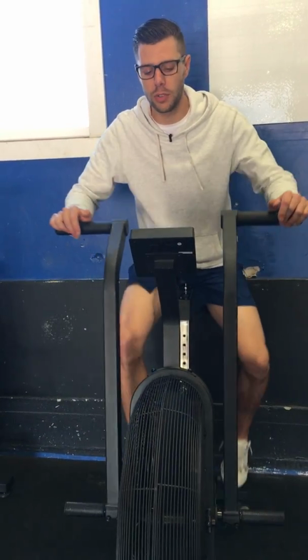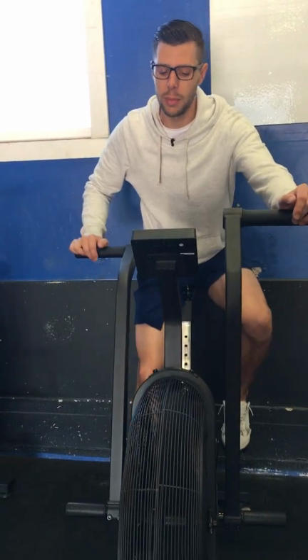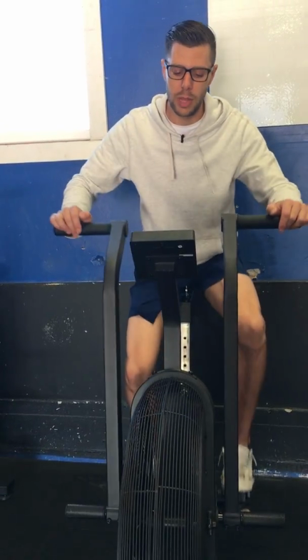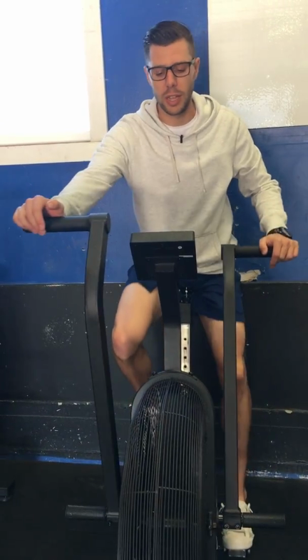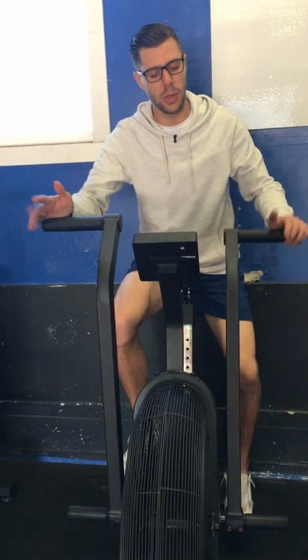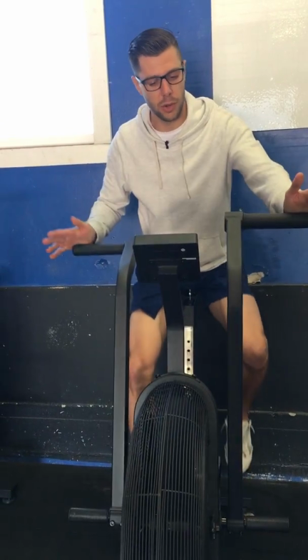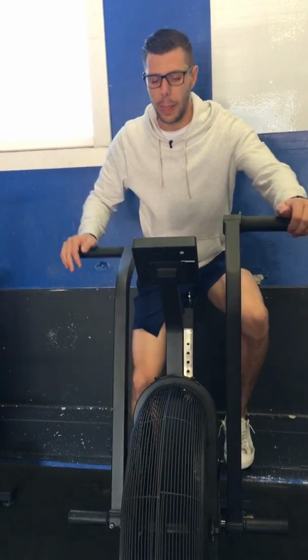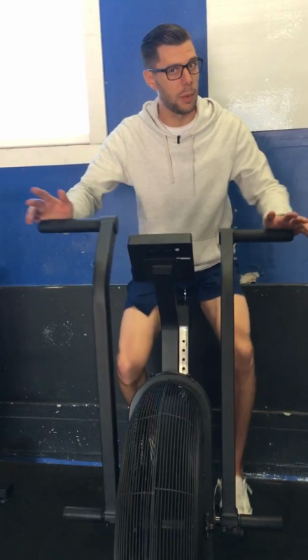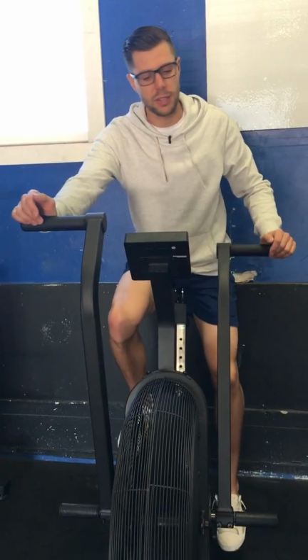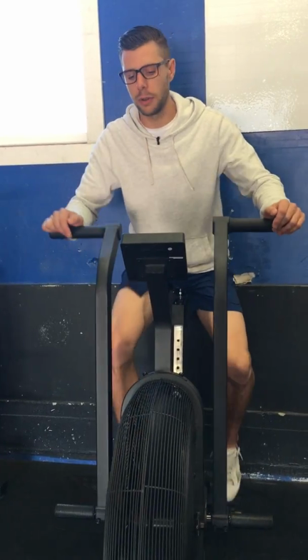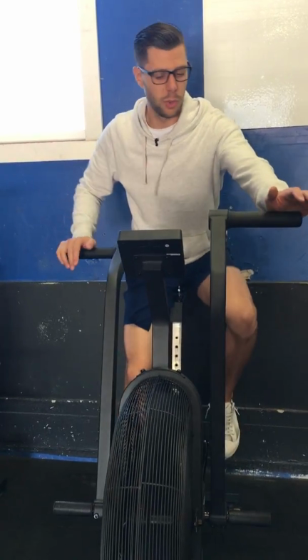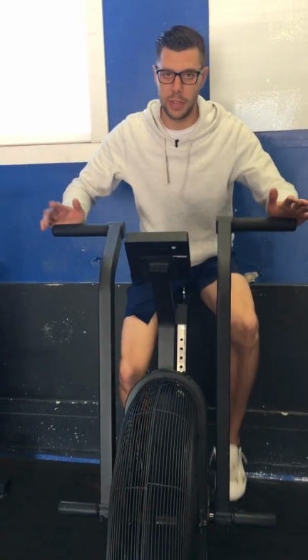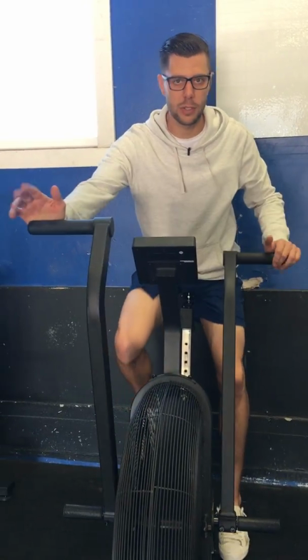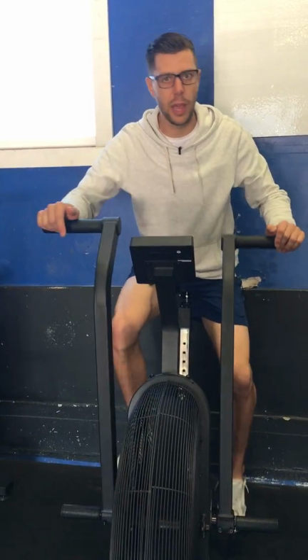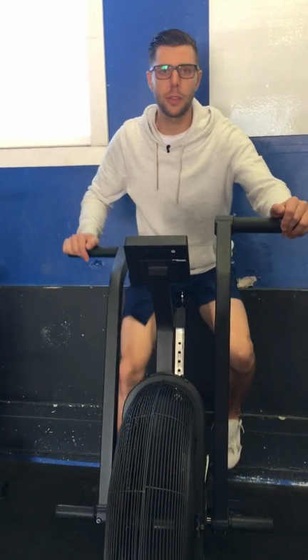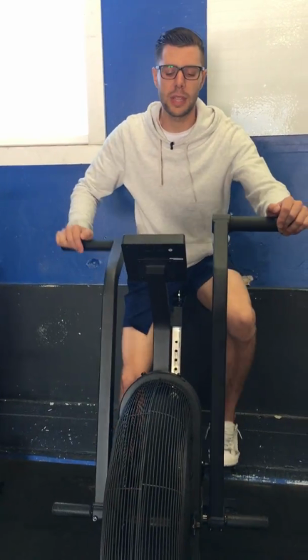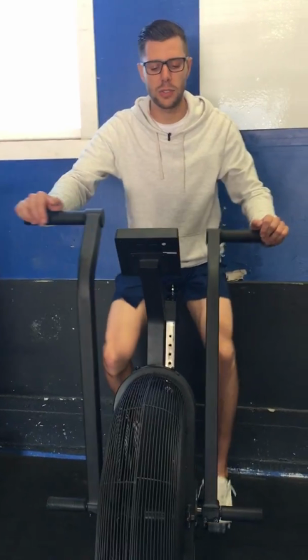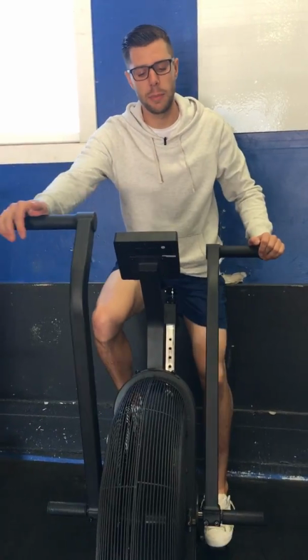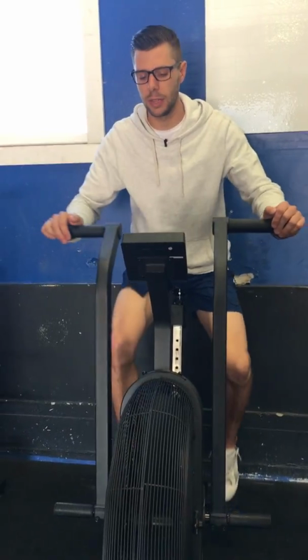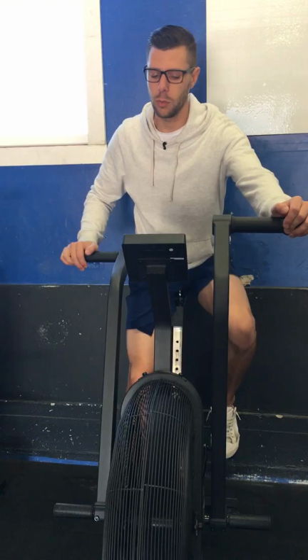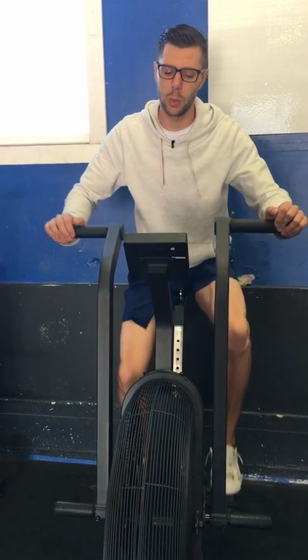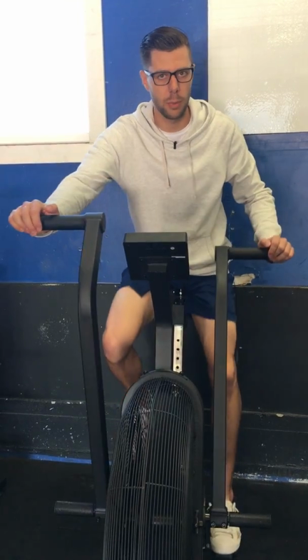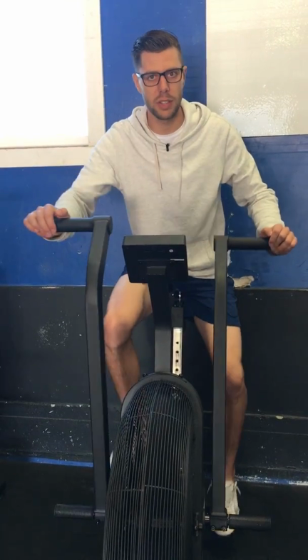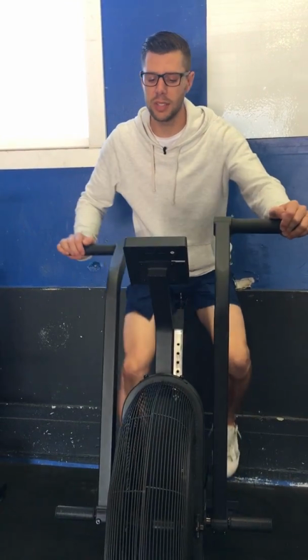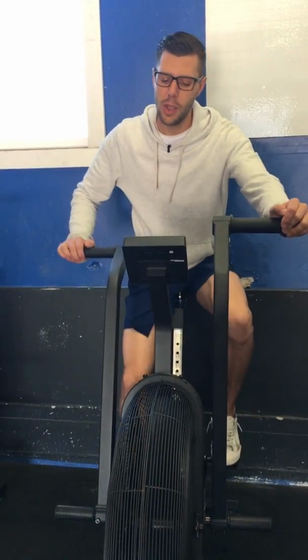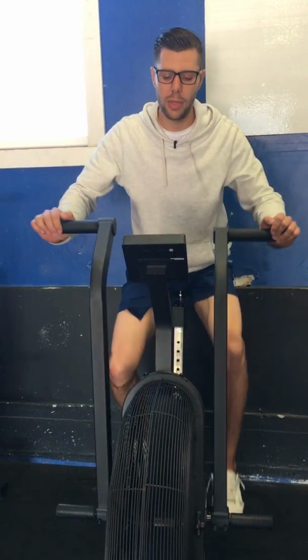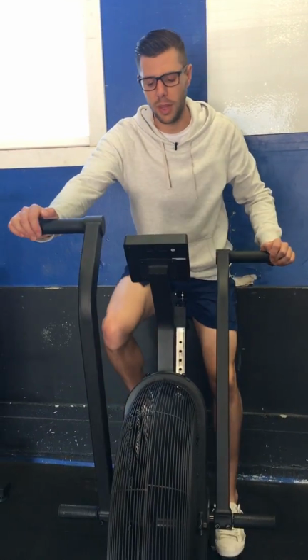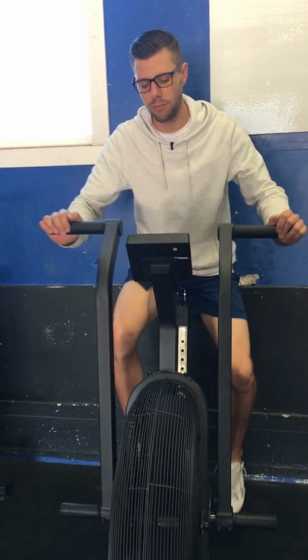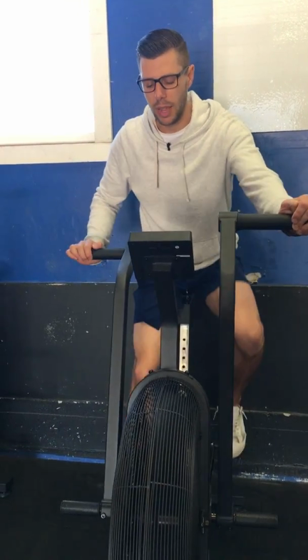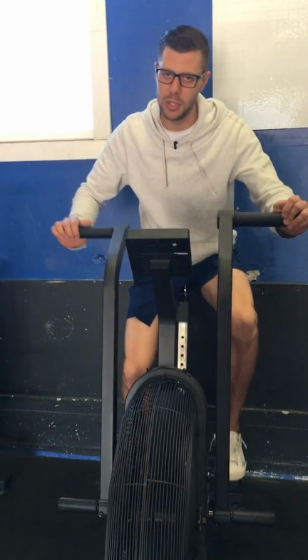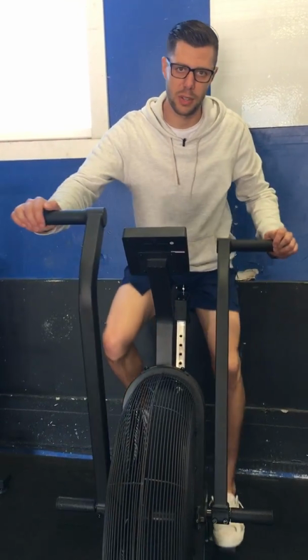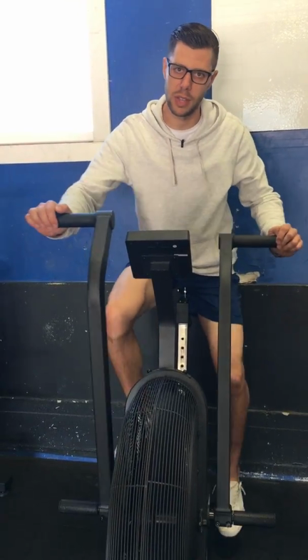Over time, we'll ask you to do things like a one-minute max effort or 50 calories for time — little things like that. So you'll have a better idea of what your work output is on these bikes, rather than just guessing all the time.